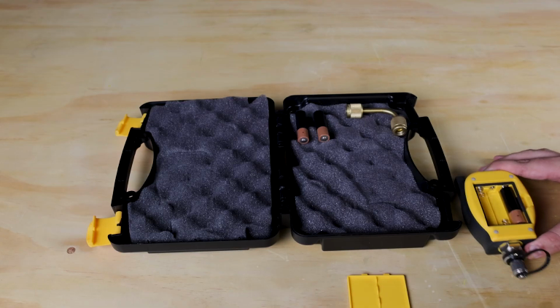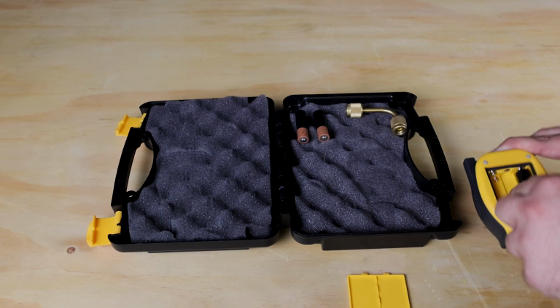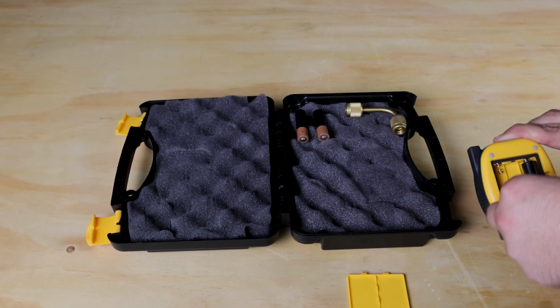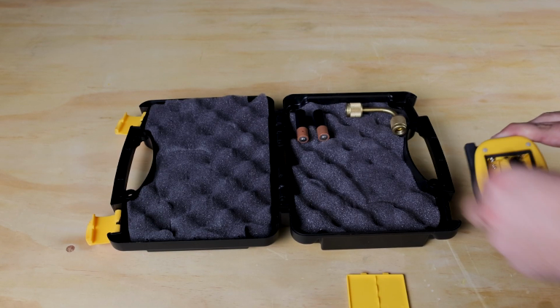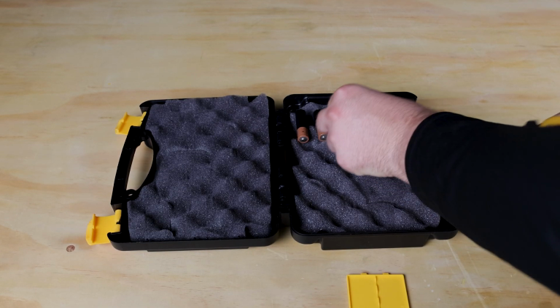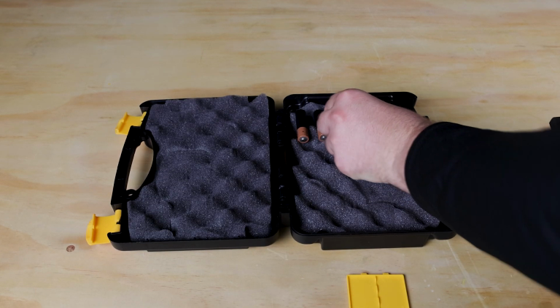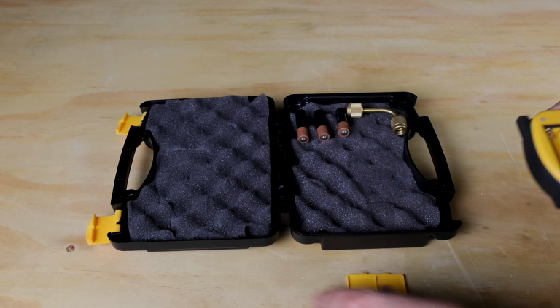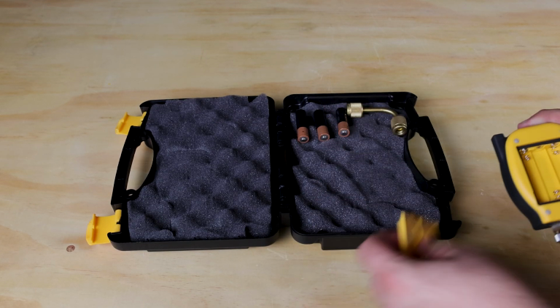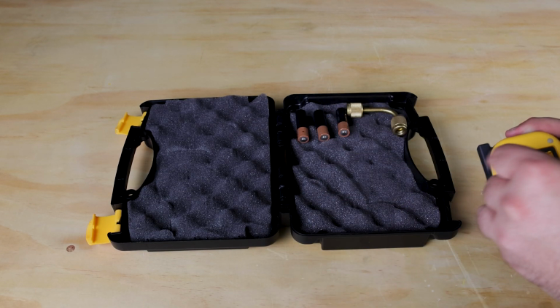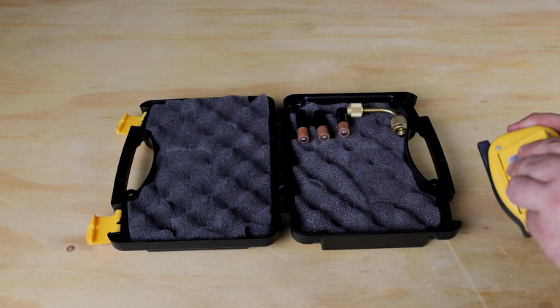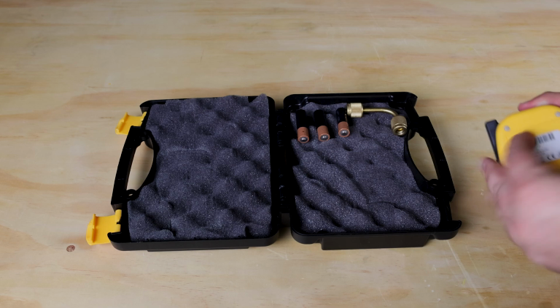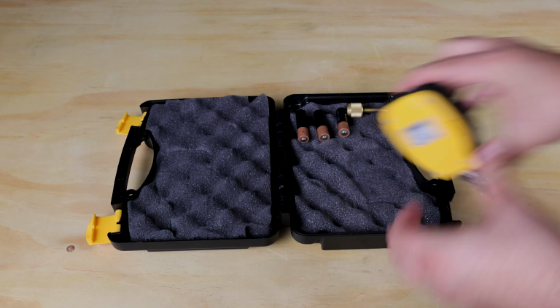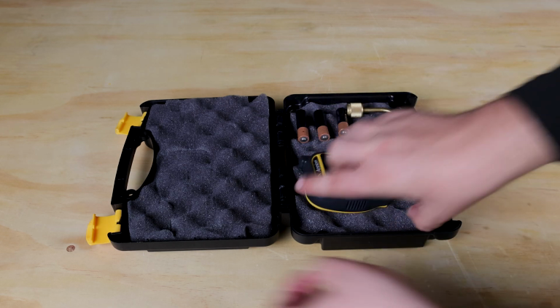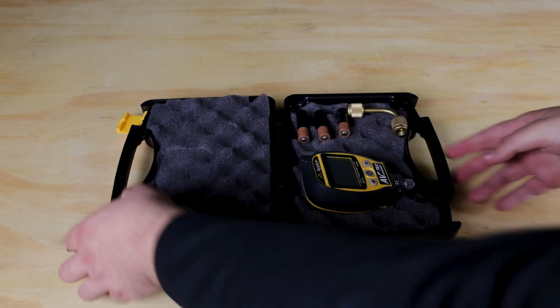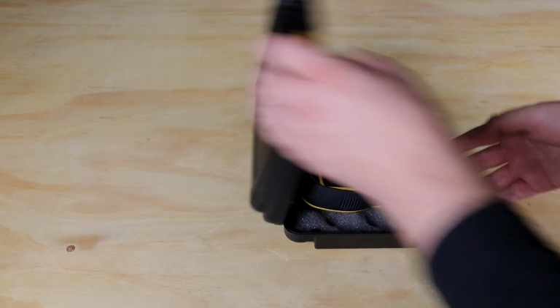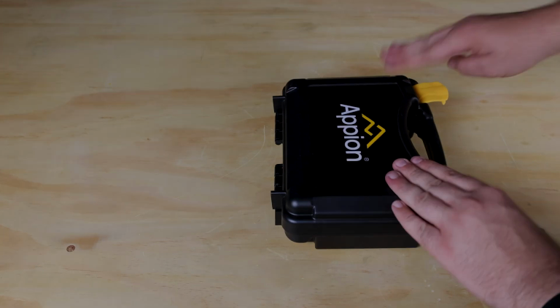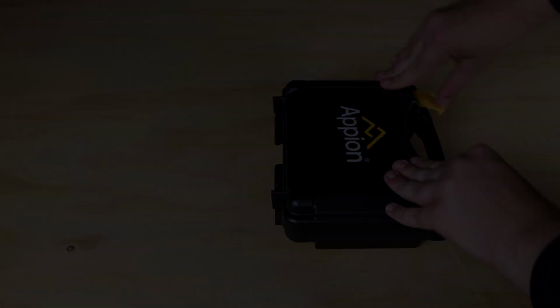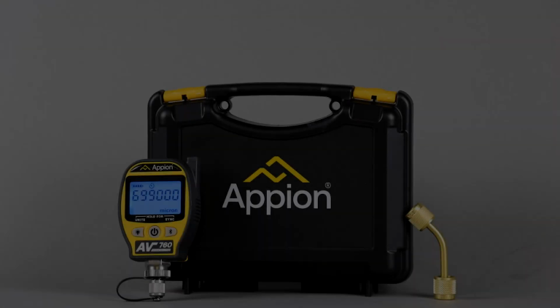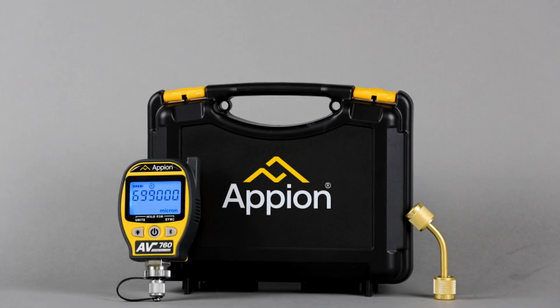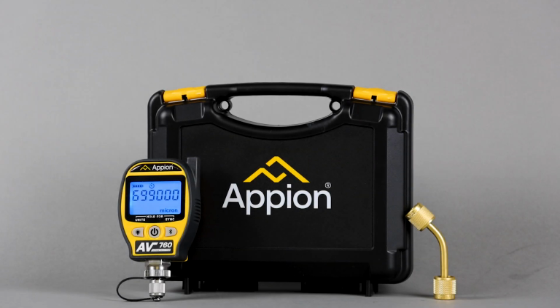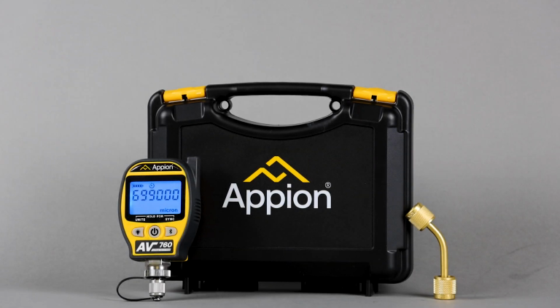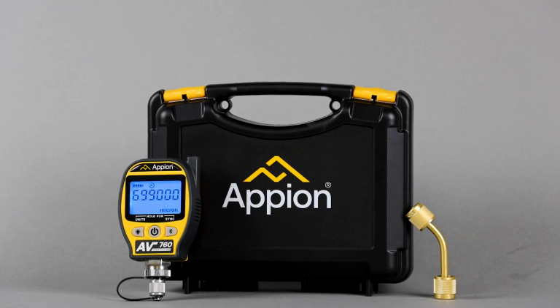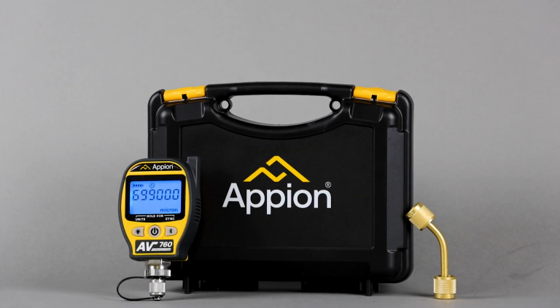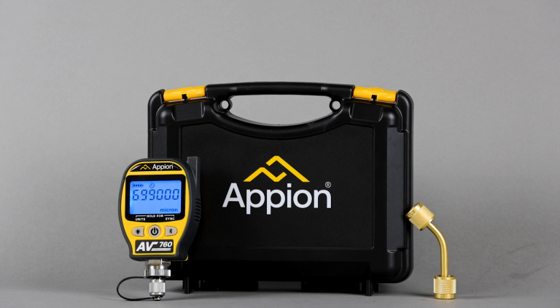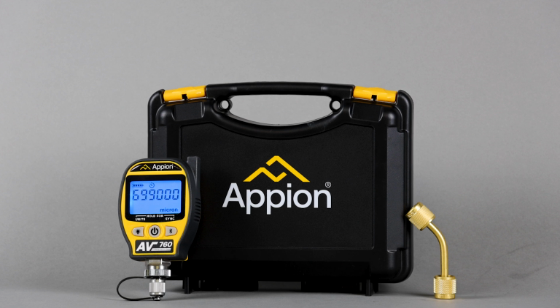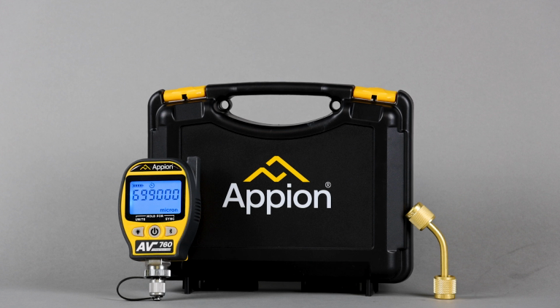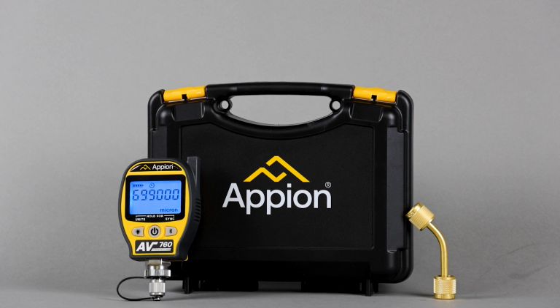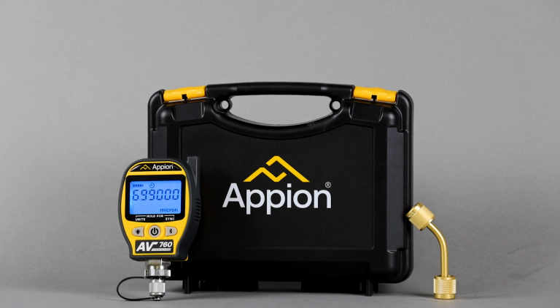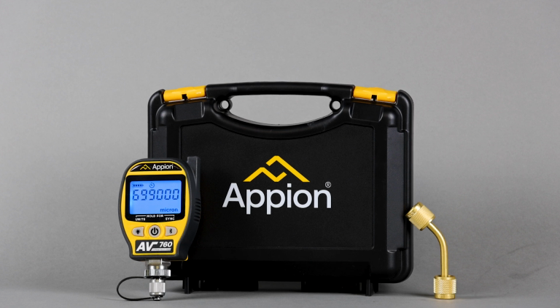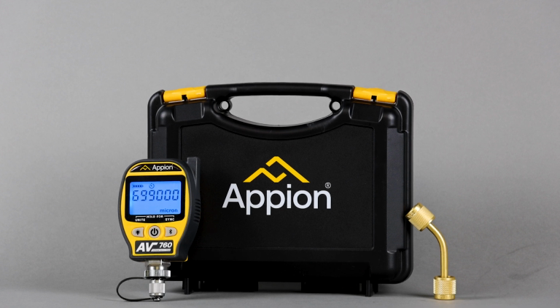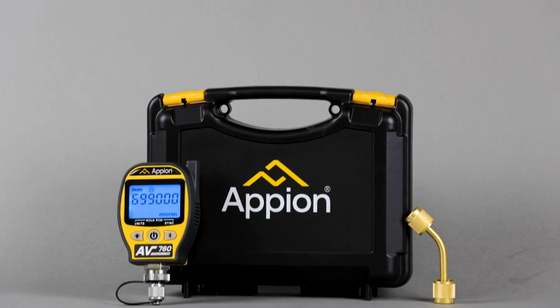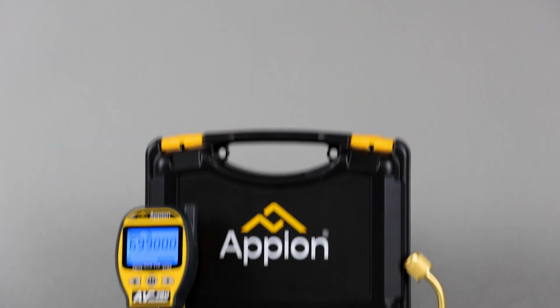Always remove batteries before storing the AV-760 for long periods of time. By following these proper use tips, you can extend the life of your AV-760 and ensure the quality of your evacuation.